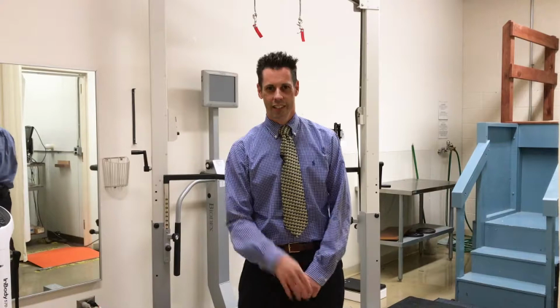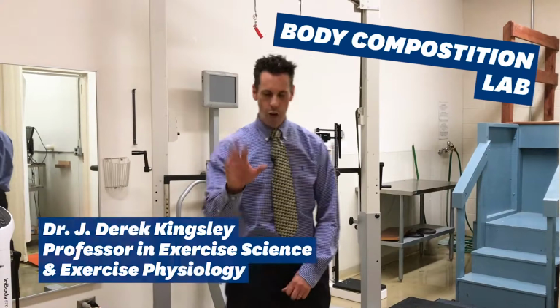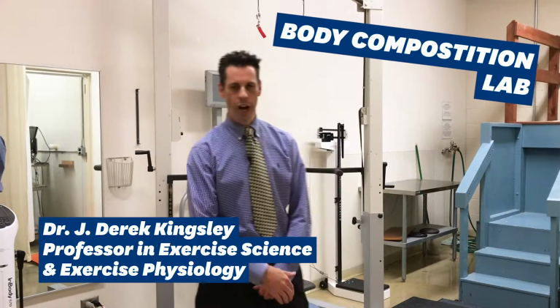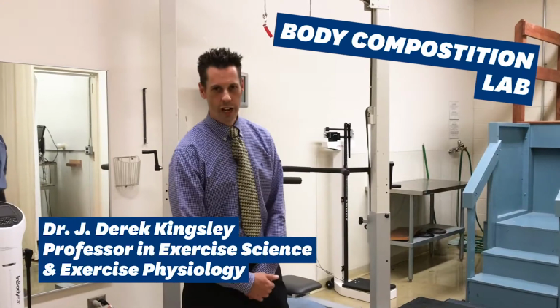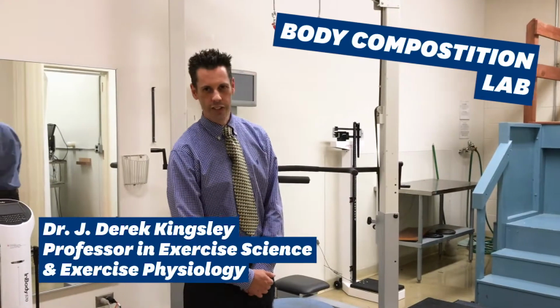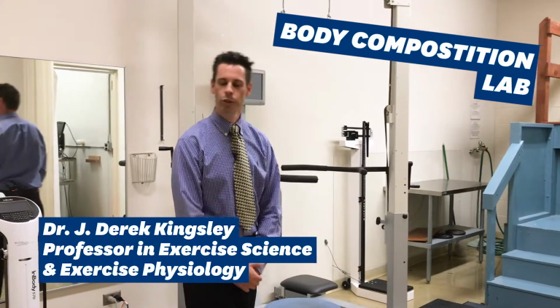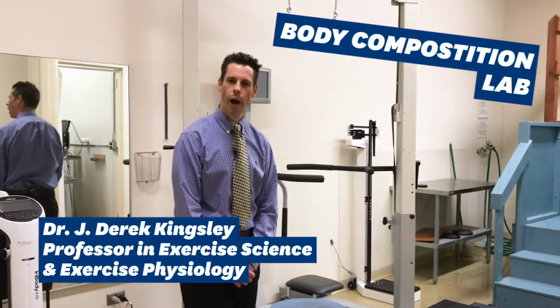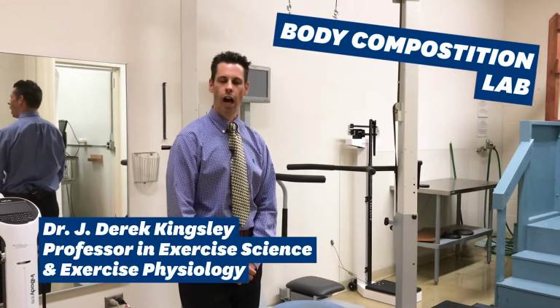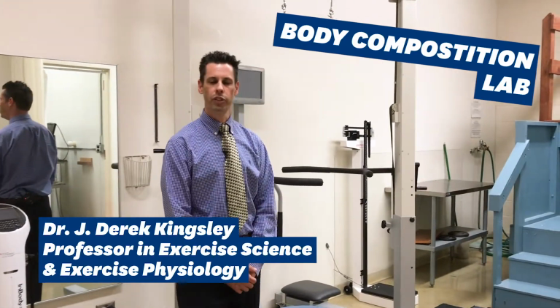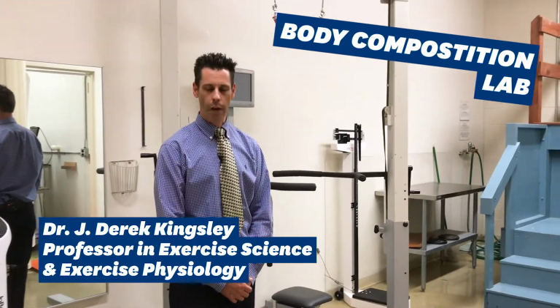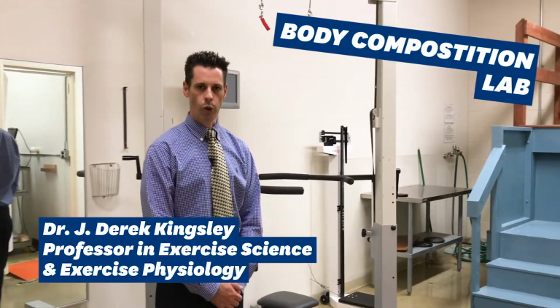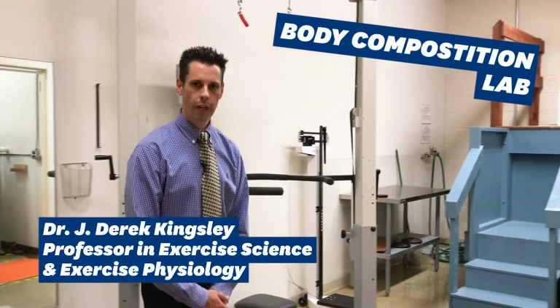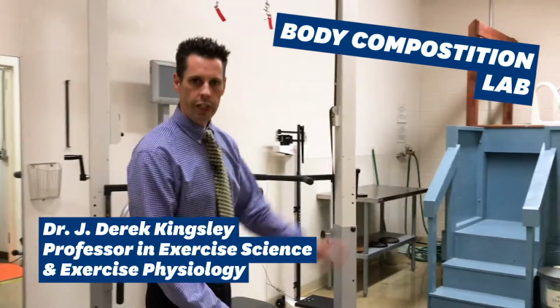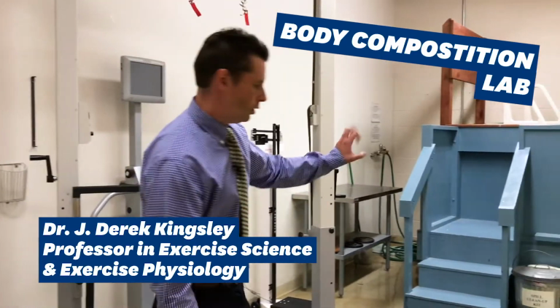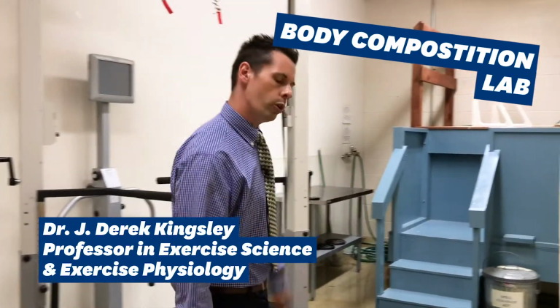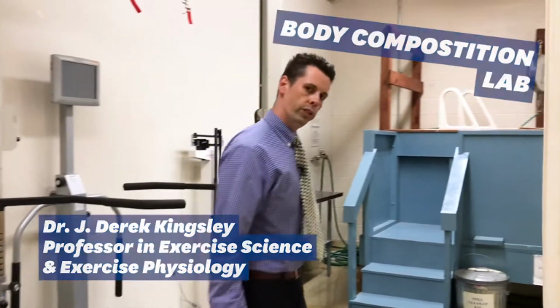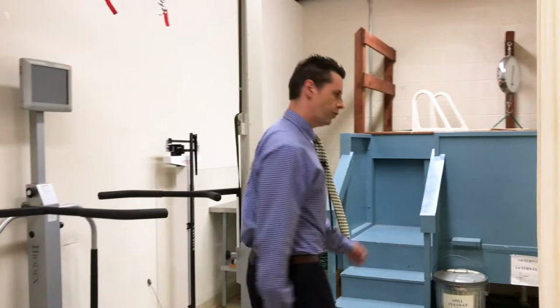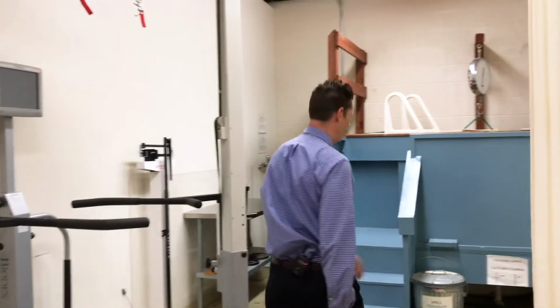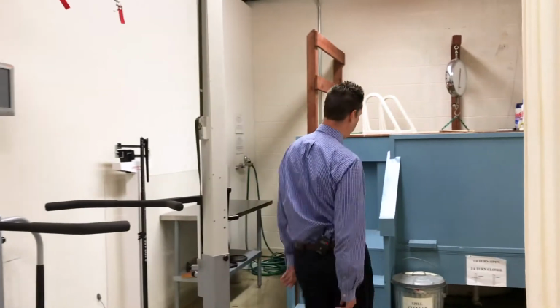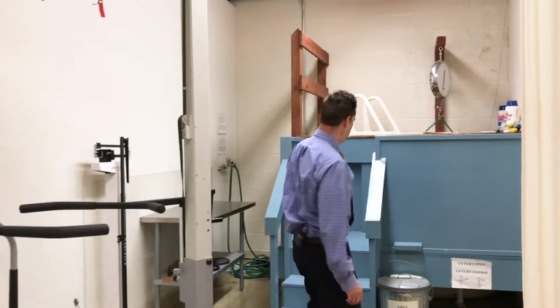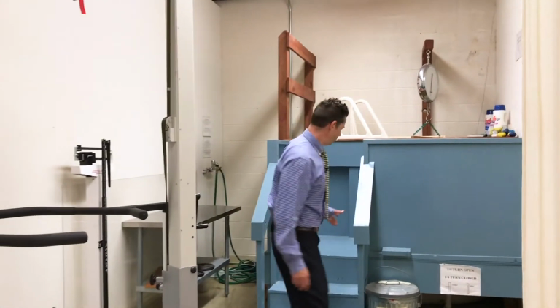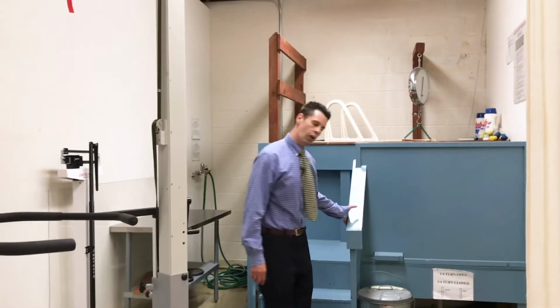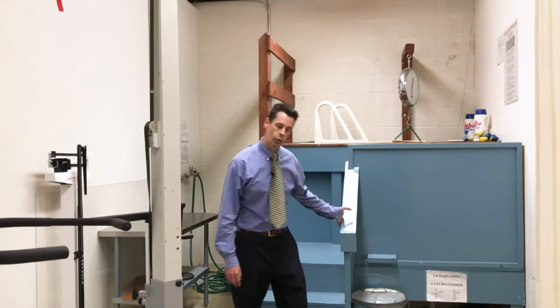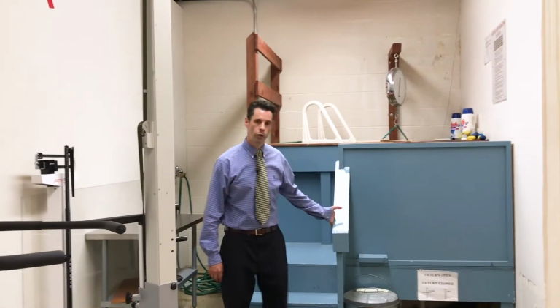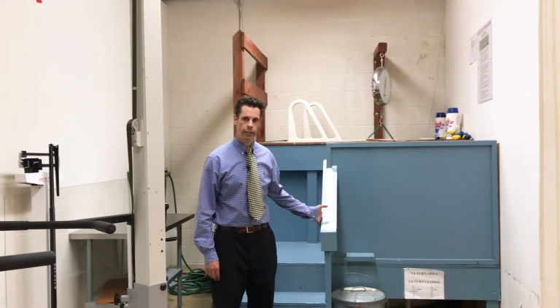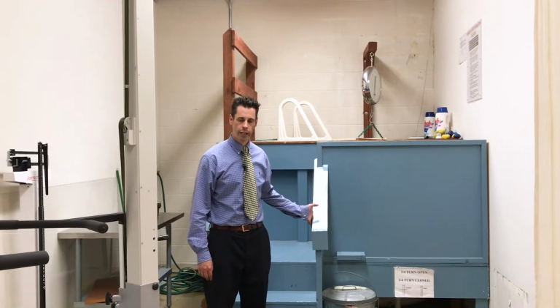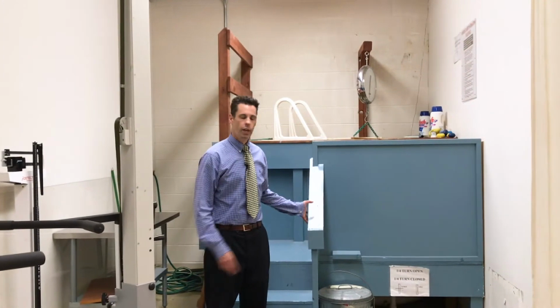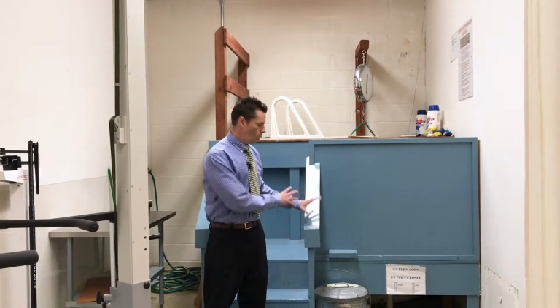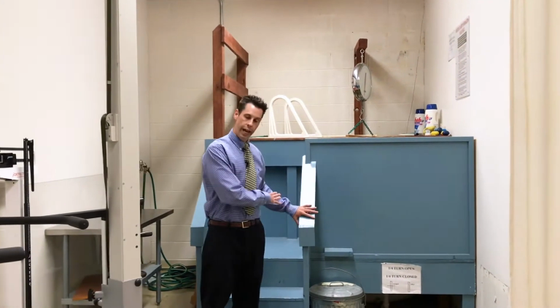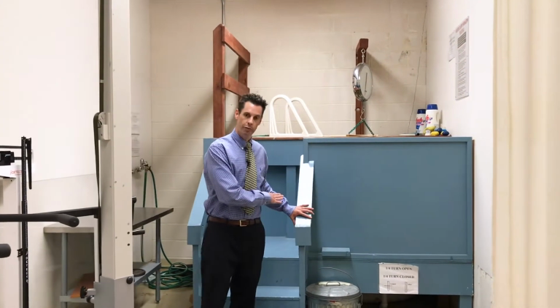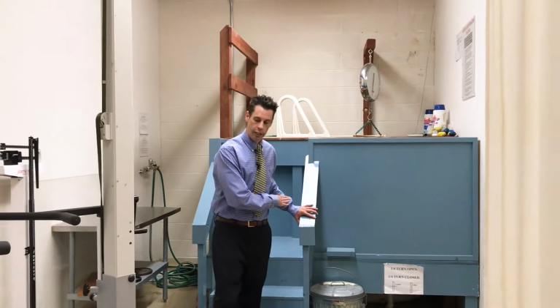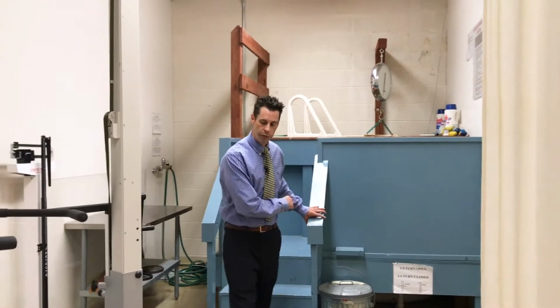Hello, I'm Dr. Derek Kingsley. Welcome to our body composition laboratory. Here in the corner we can see, first and foremost, this is our underwater weighing tank — the gold standard of body composition.